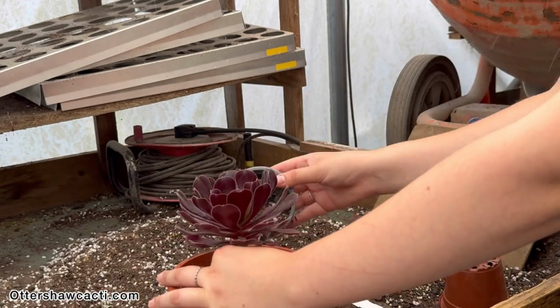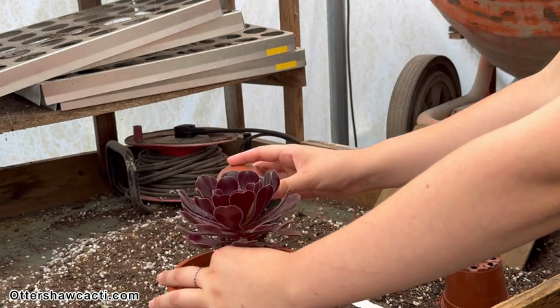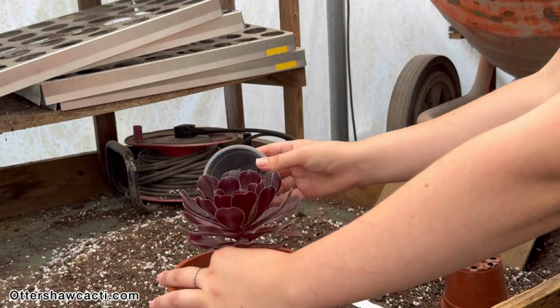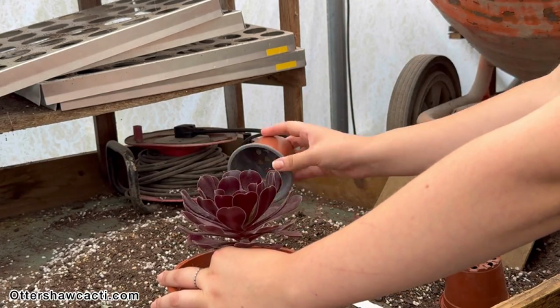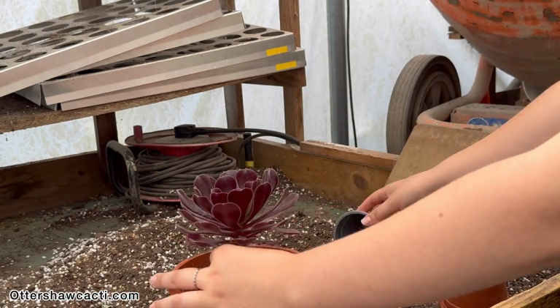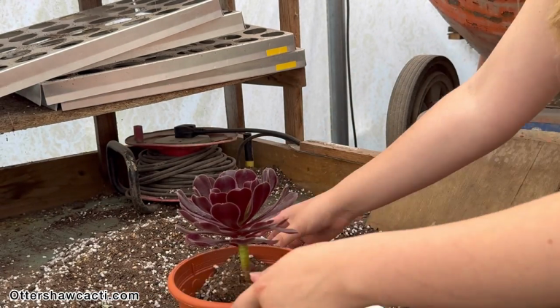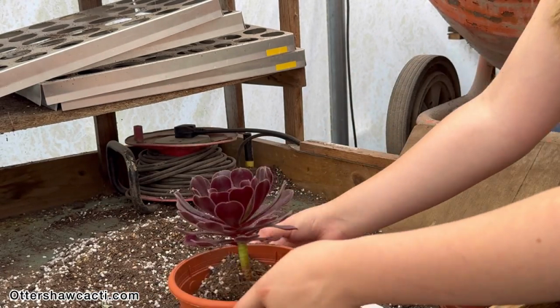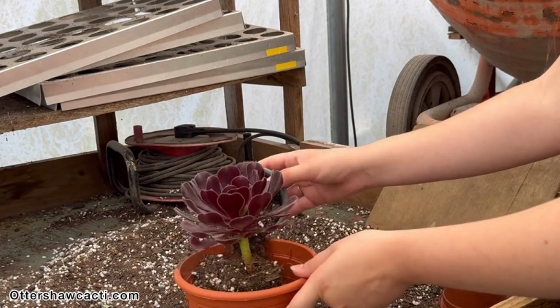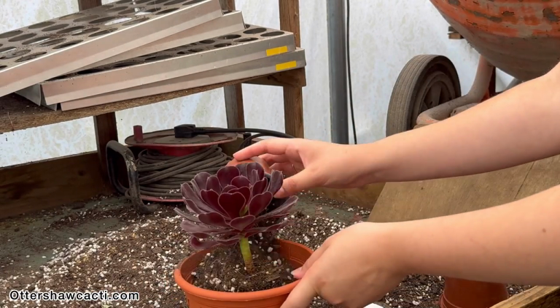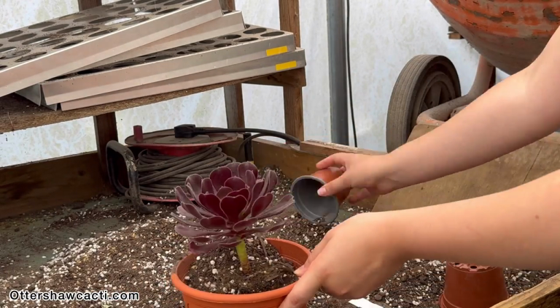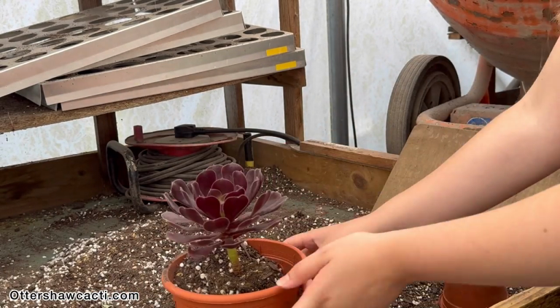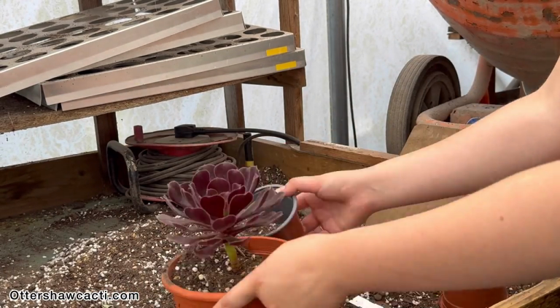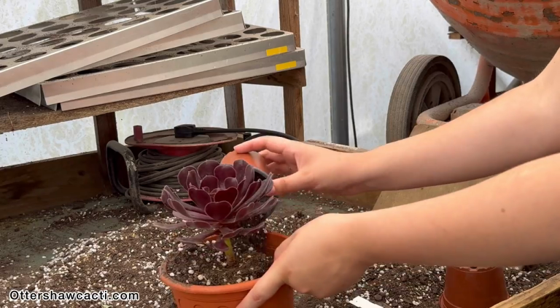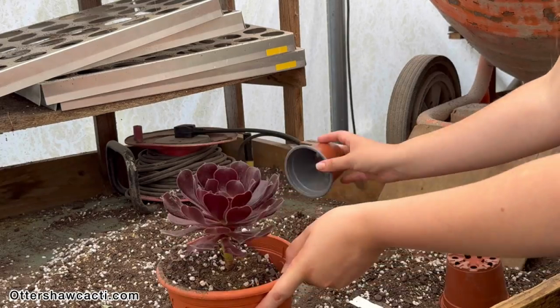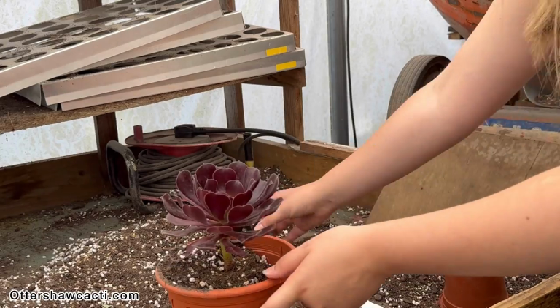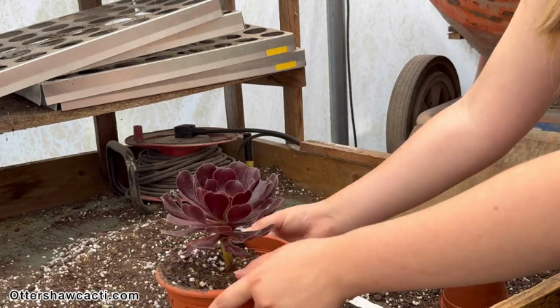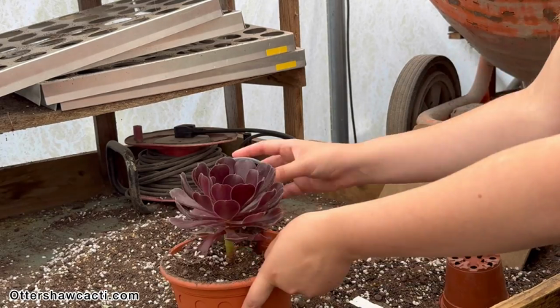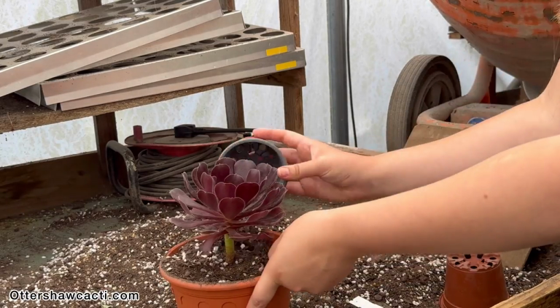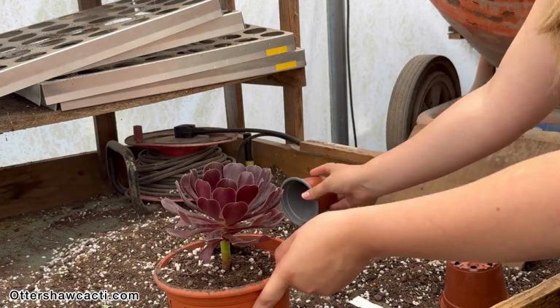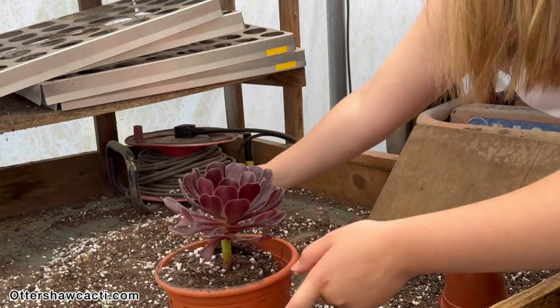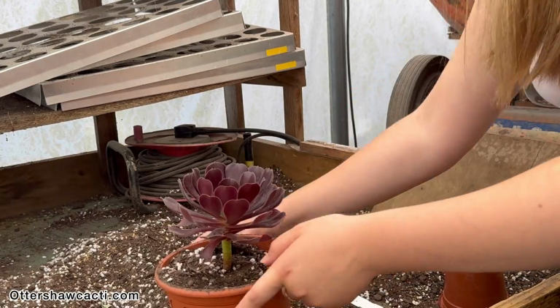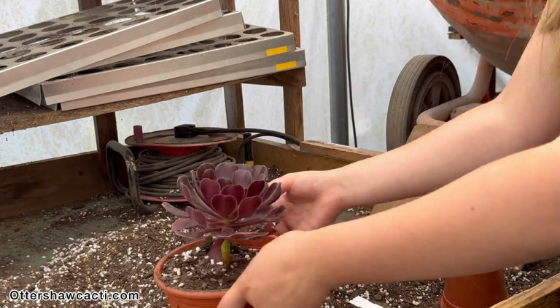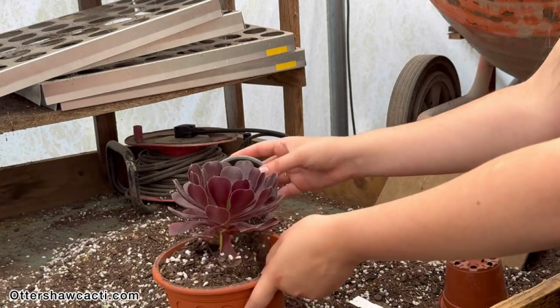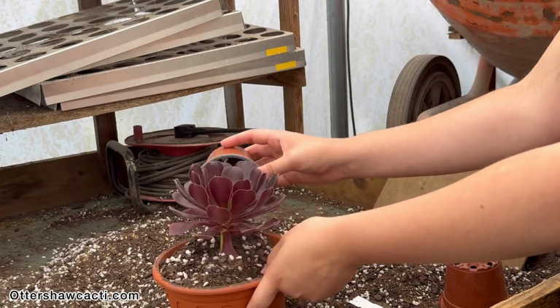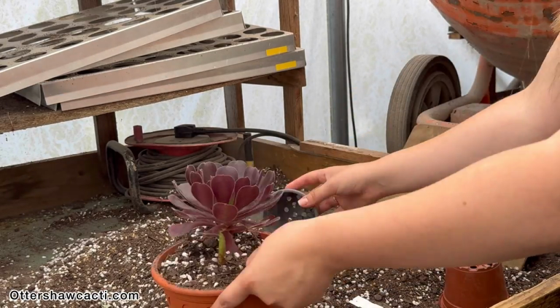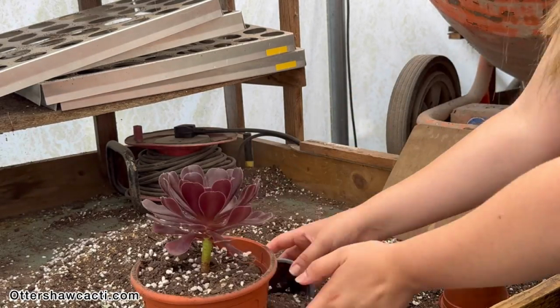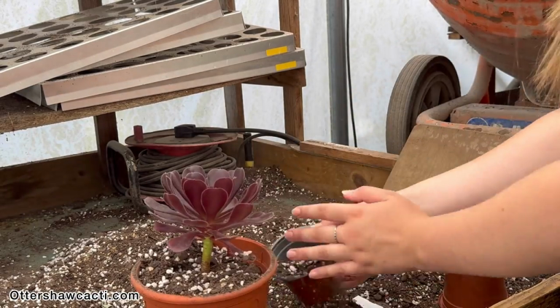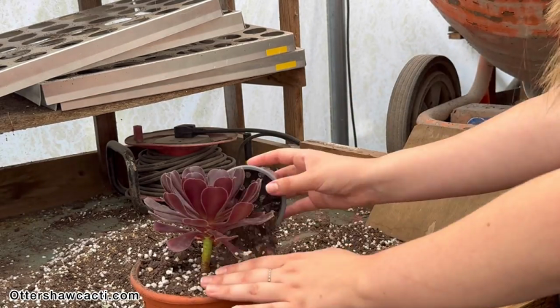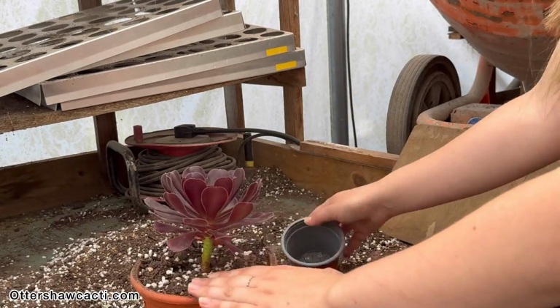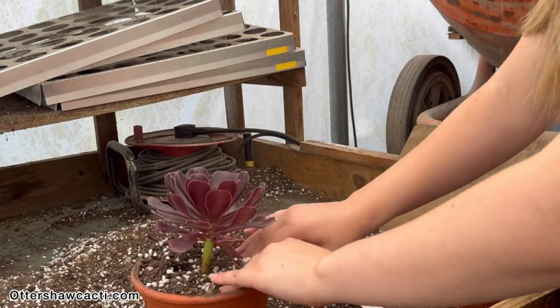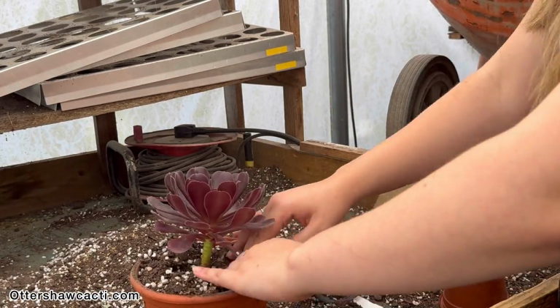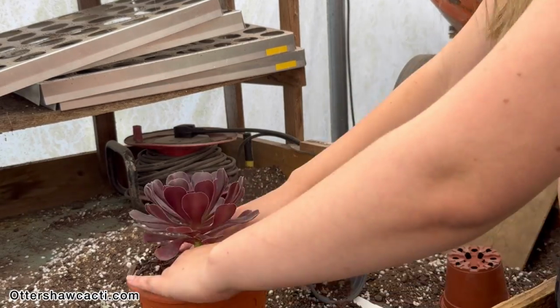Carefully place your succulent in the pot and fill with soil around the sides, pushing the soil gently to make the plant more stable.